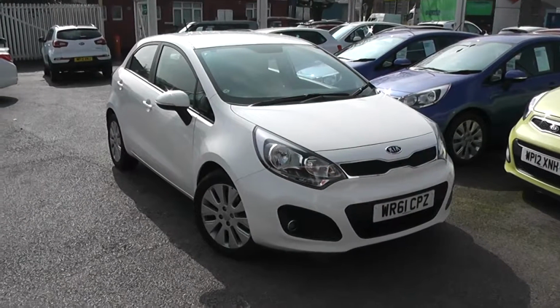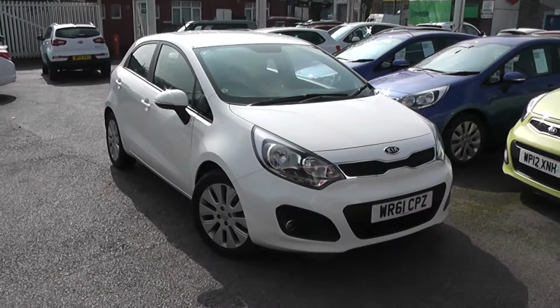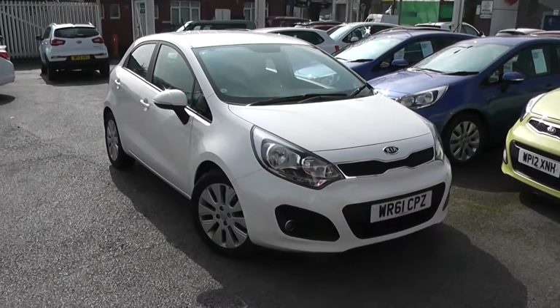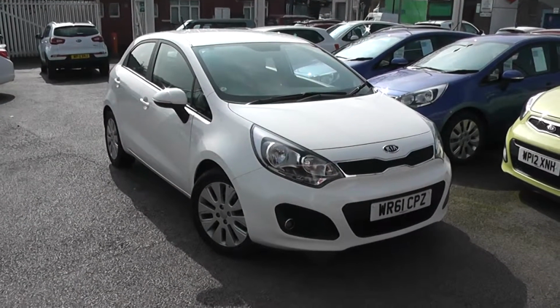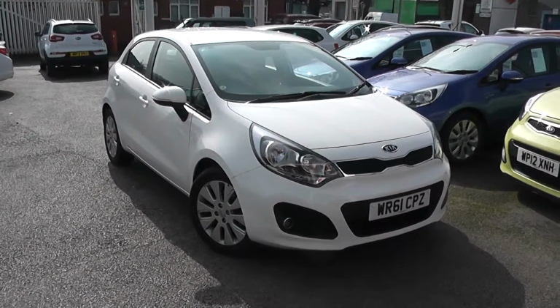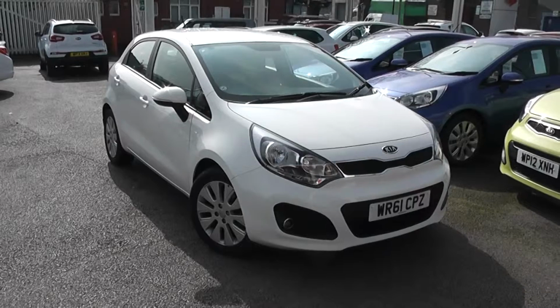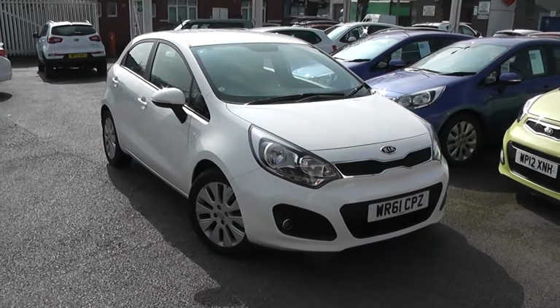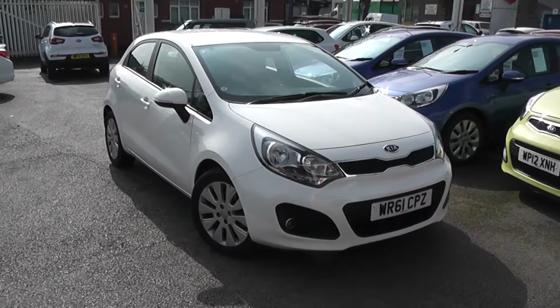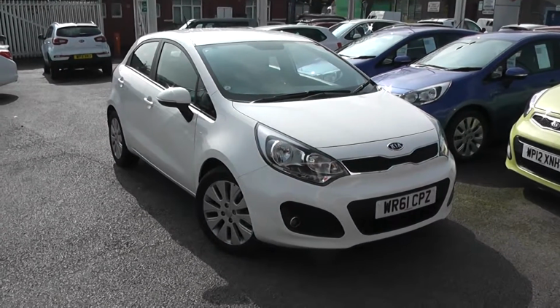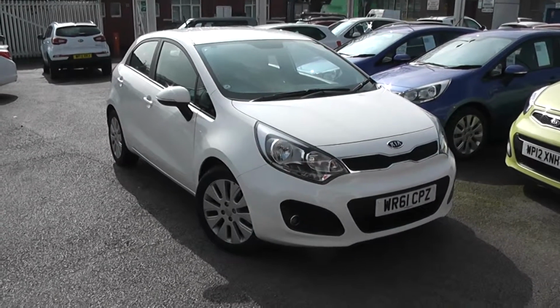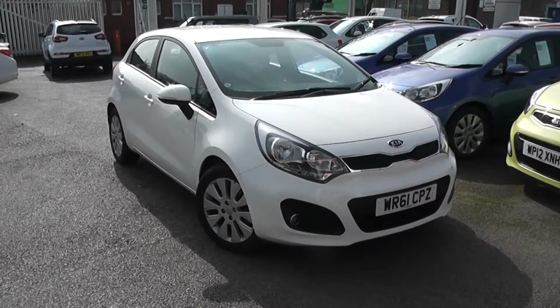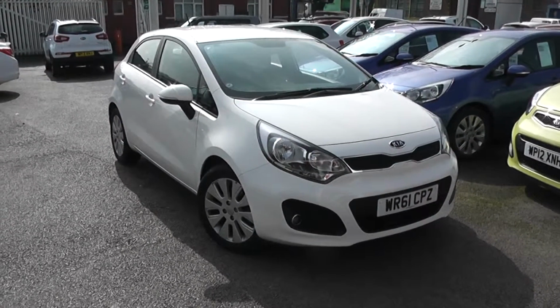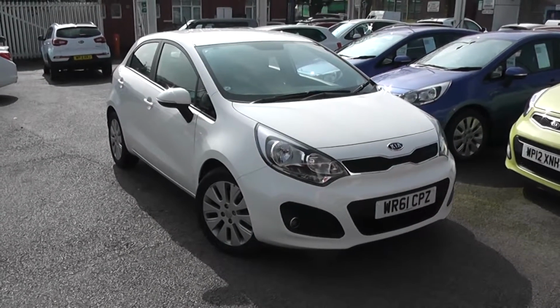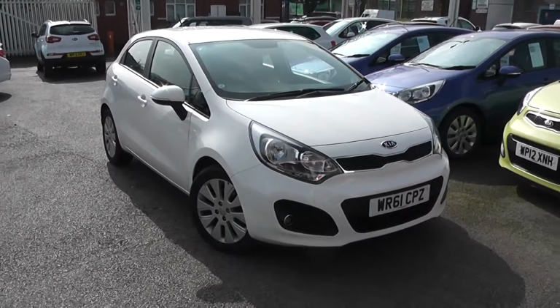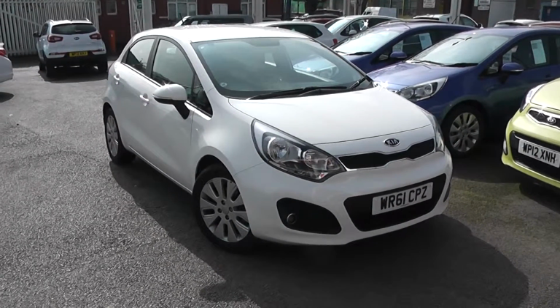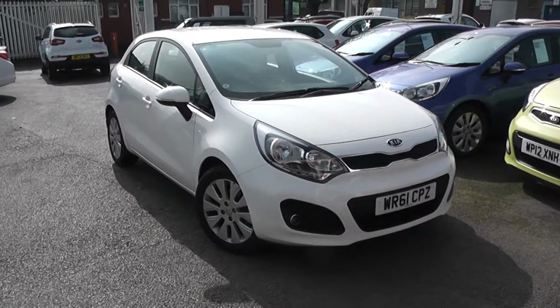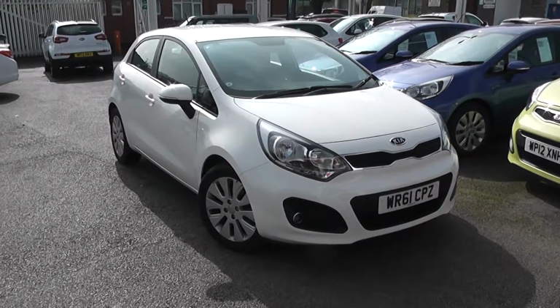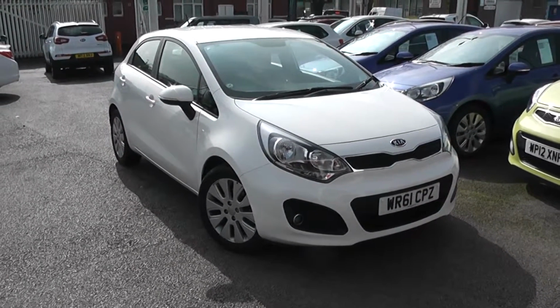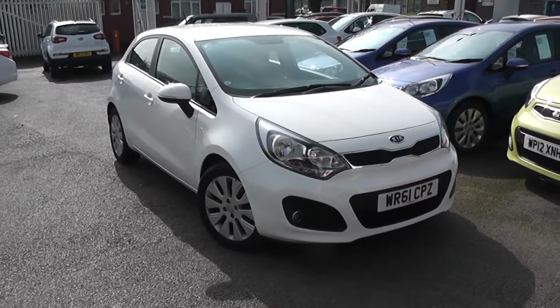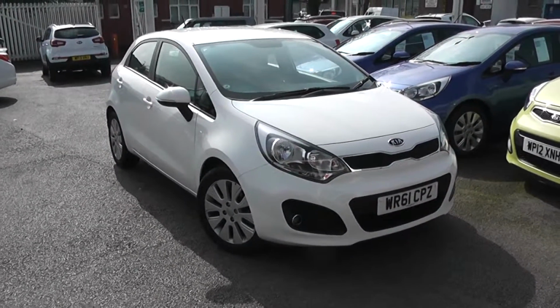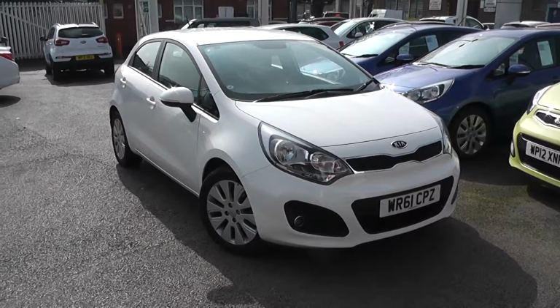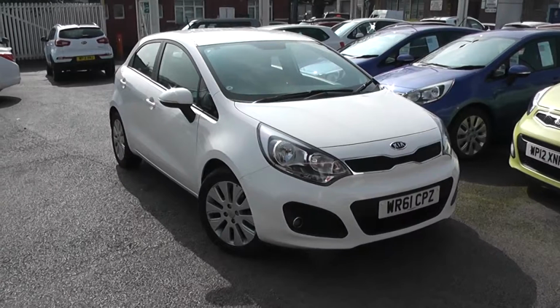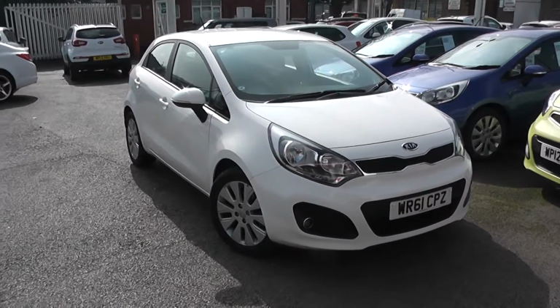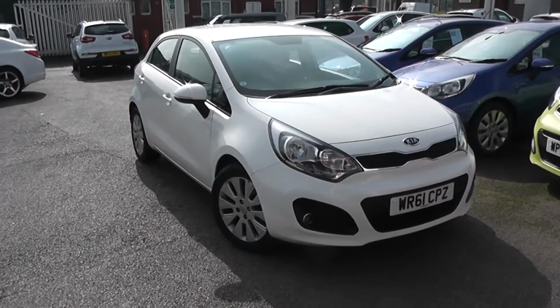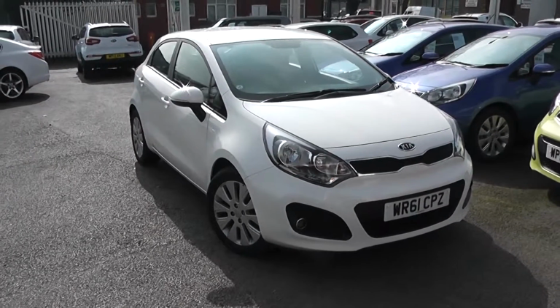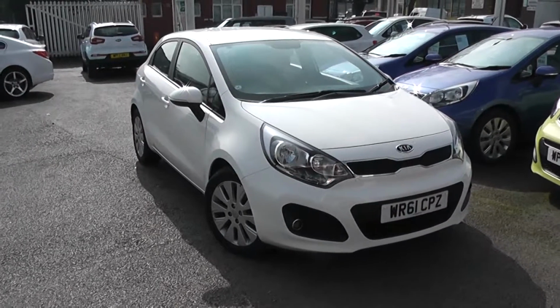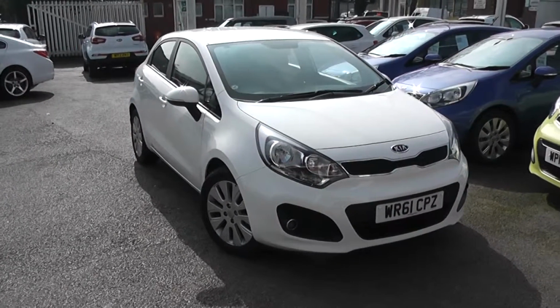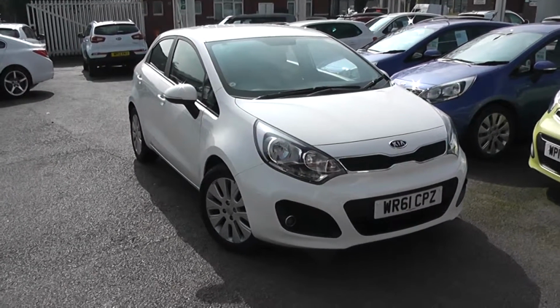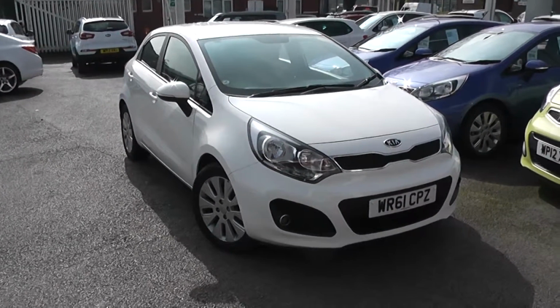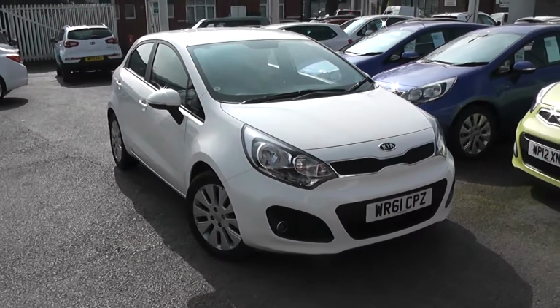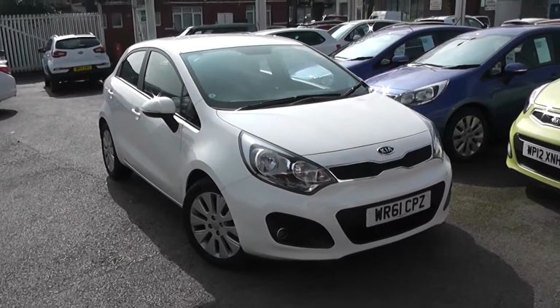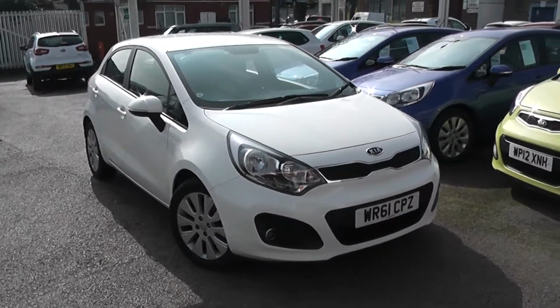Welcome to Wessex Garage's Used Cars Online. We have the Kia Rio 2 EcoDynamics, registered to a 61 plate. It's a 1.4 litre diesel with manual transmission, finished in smooth and clear white.